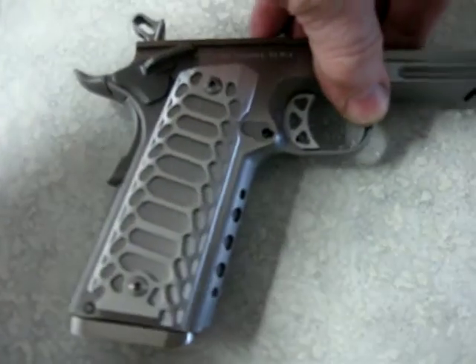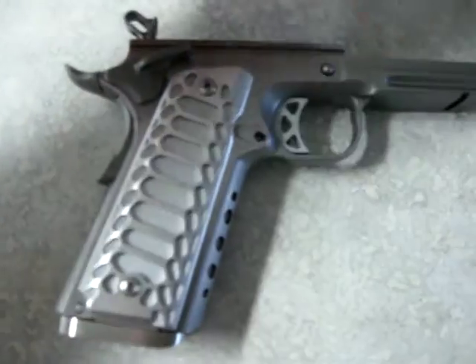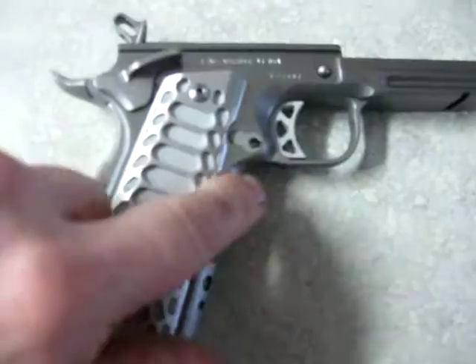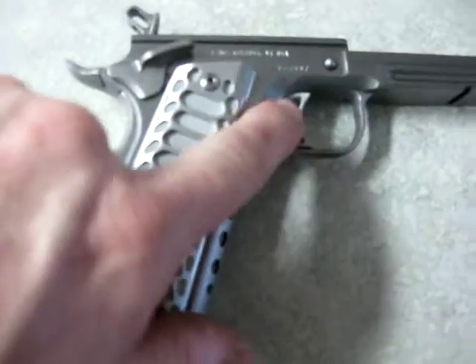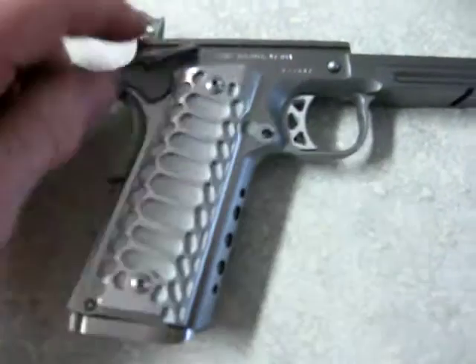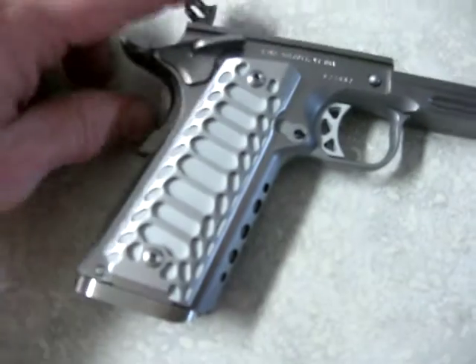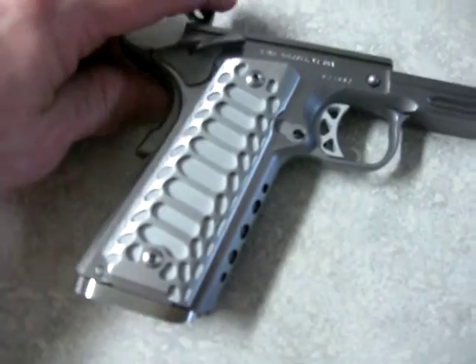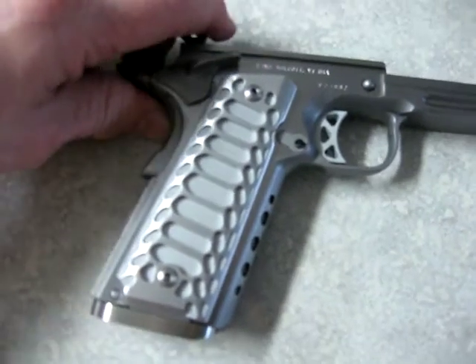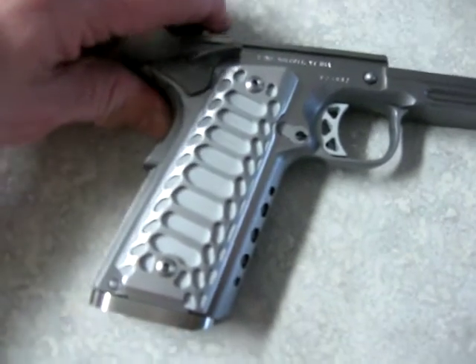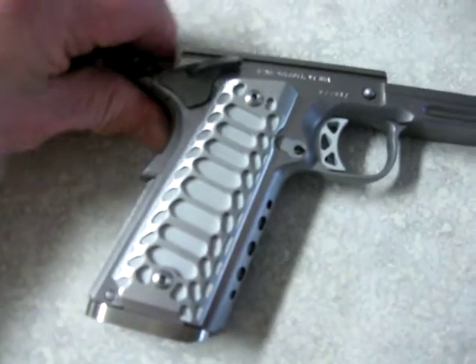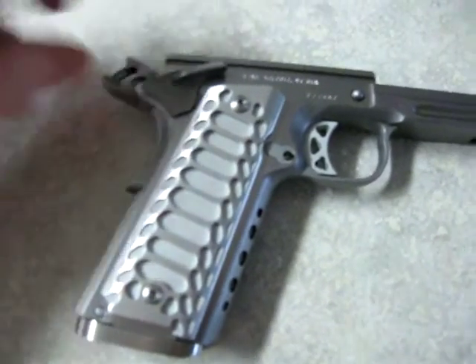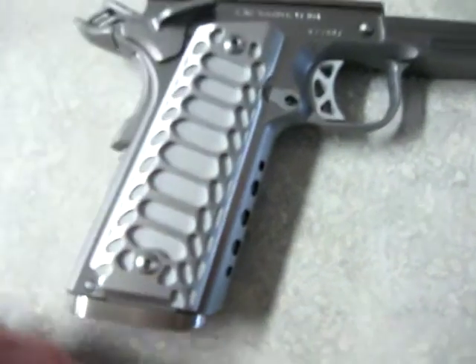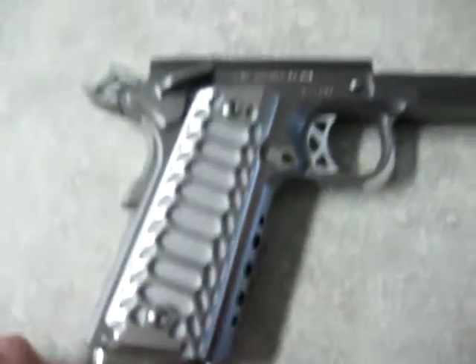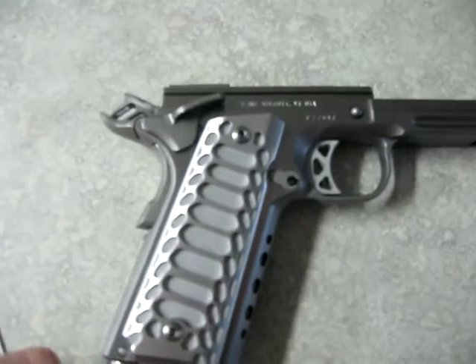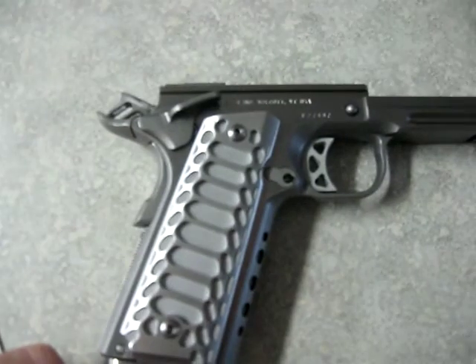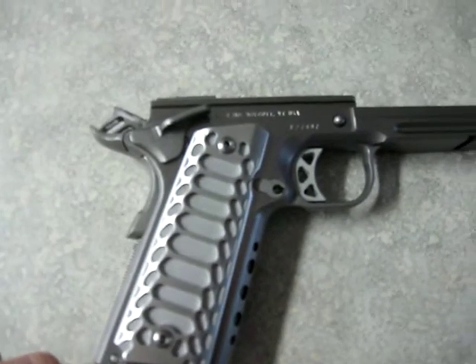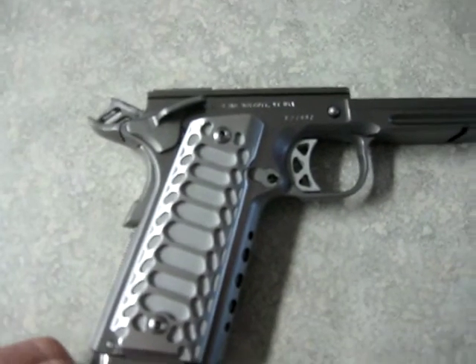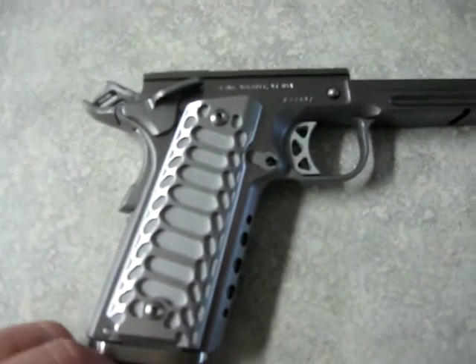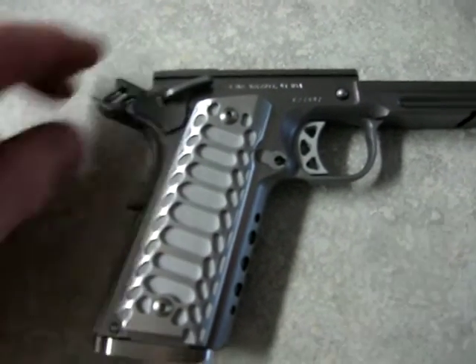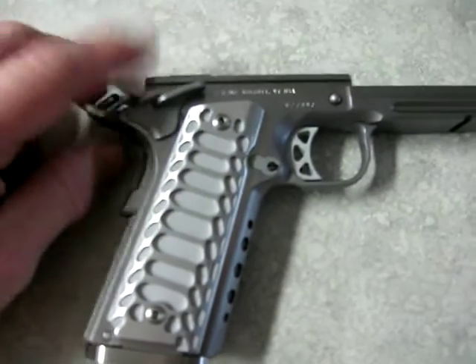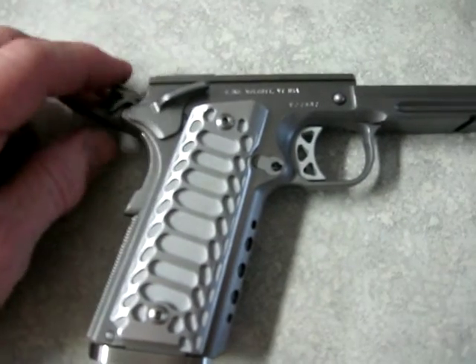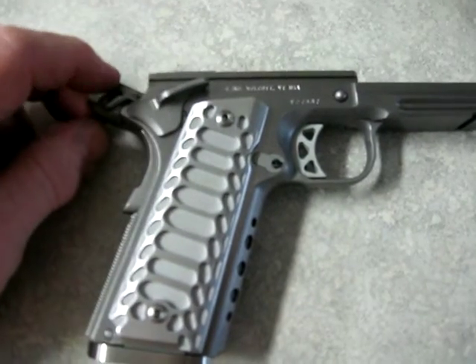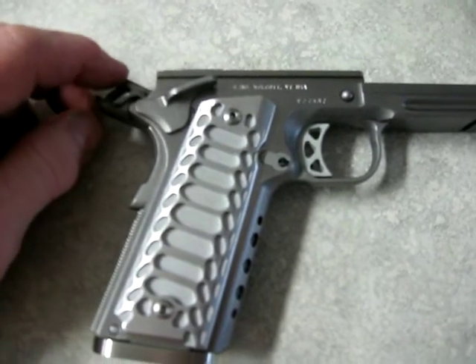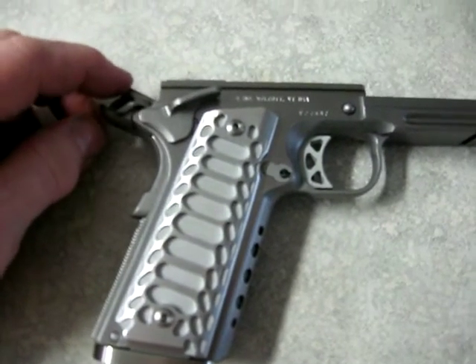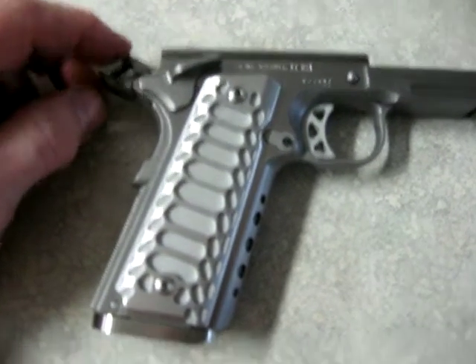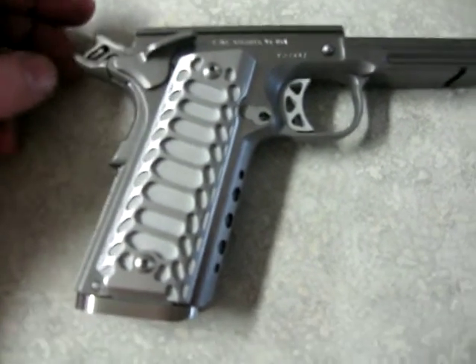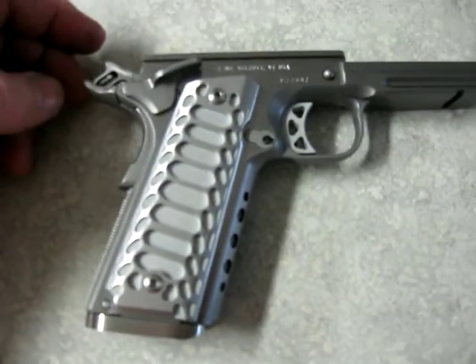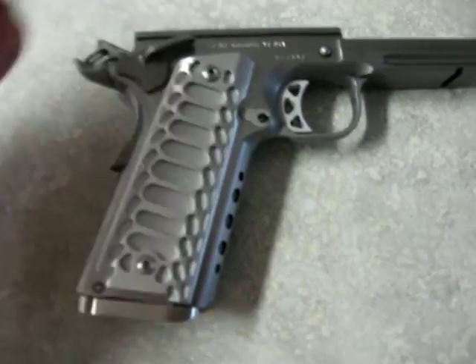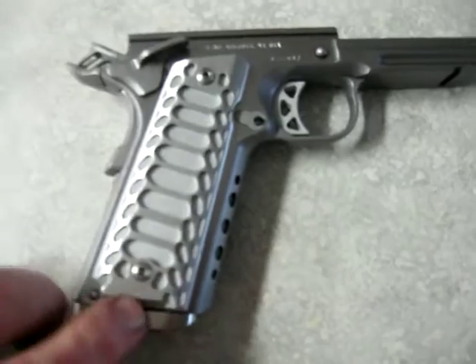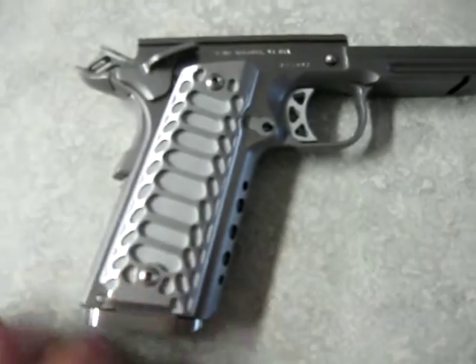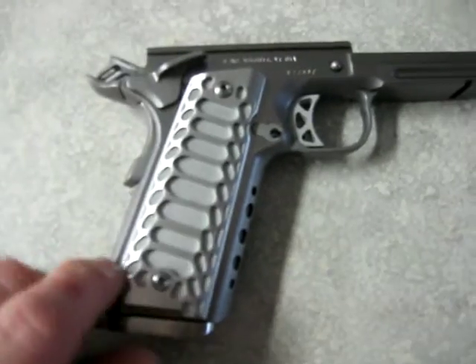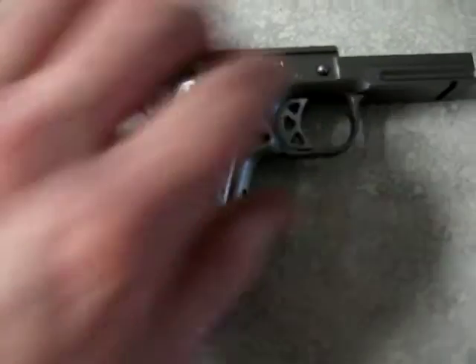Got the Fusion Trigger, EGW internals, Wilson Combat internals also — the EGW Hammer and Sear. Everything else is Wilson. Got the Wilson magwell on it.